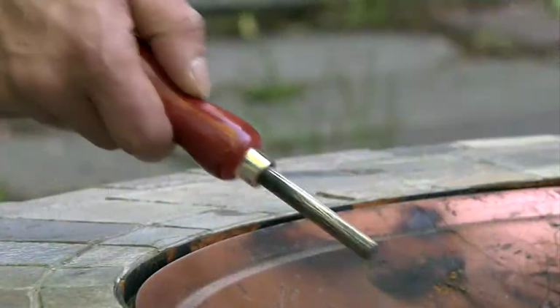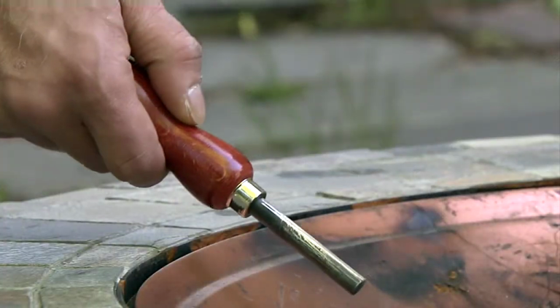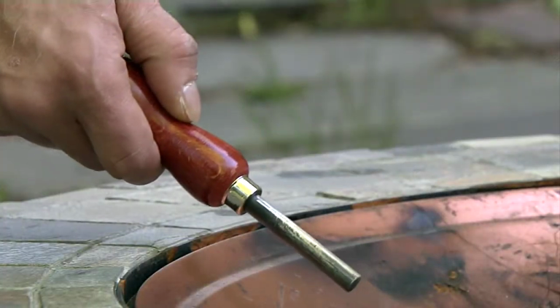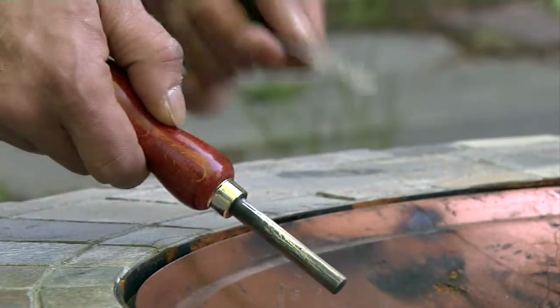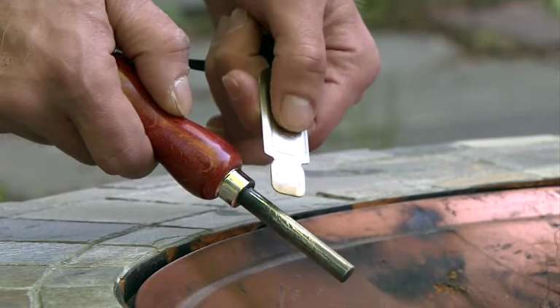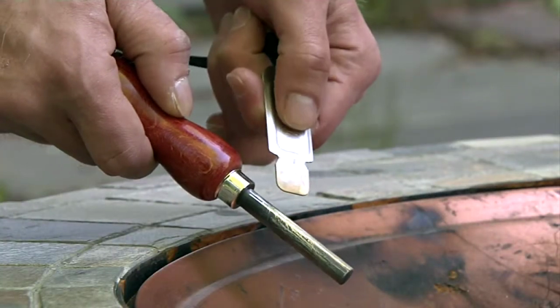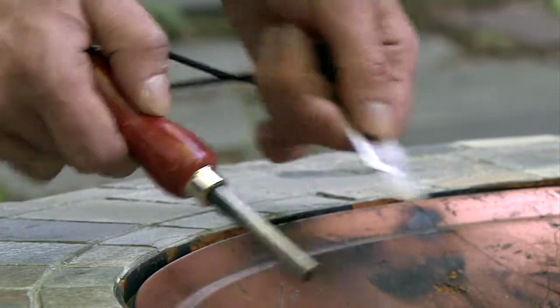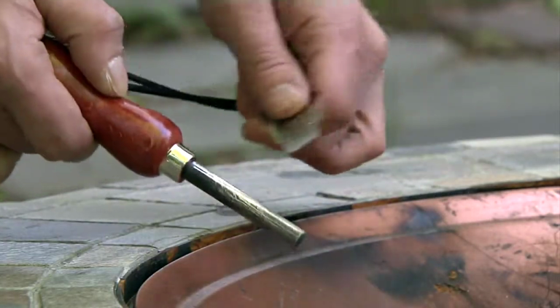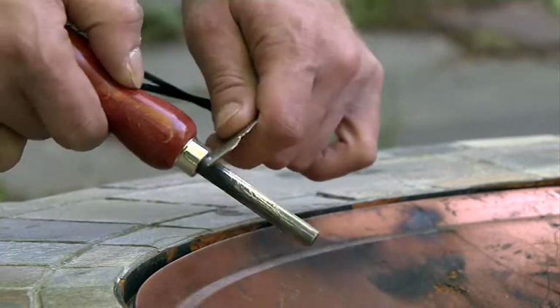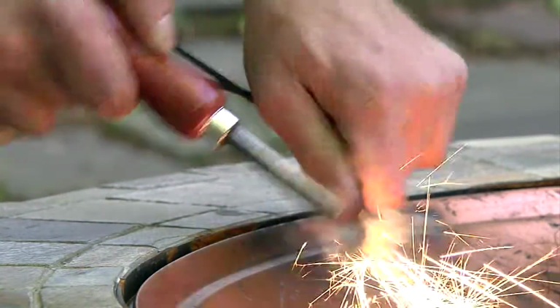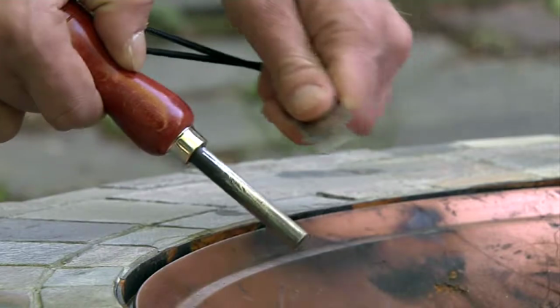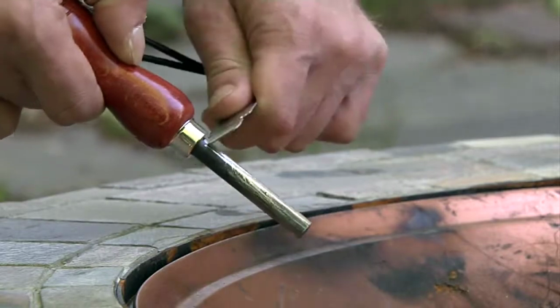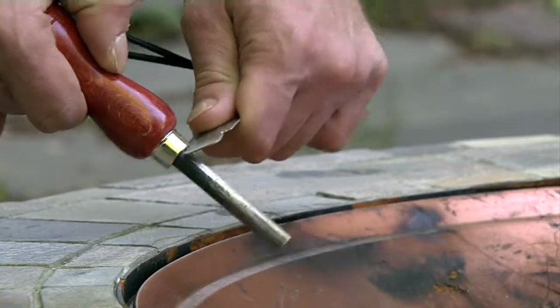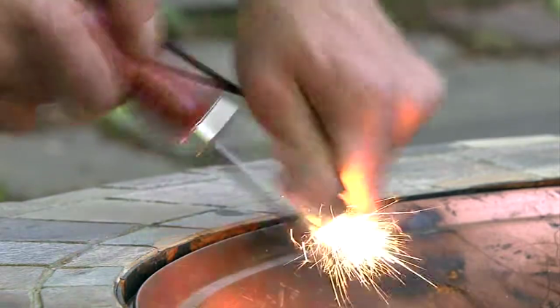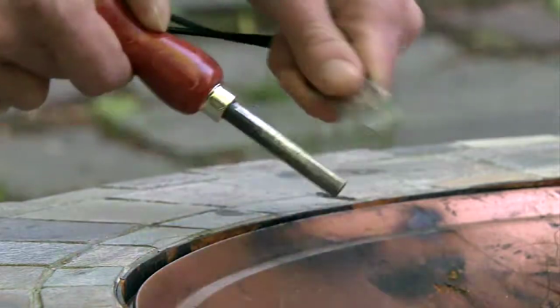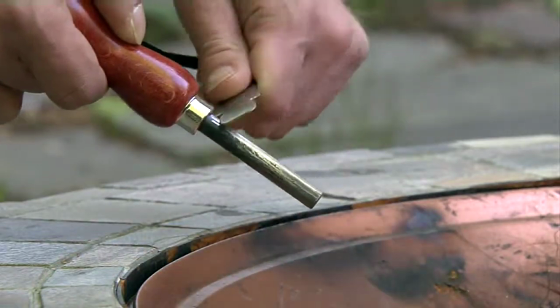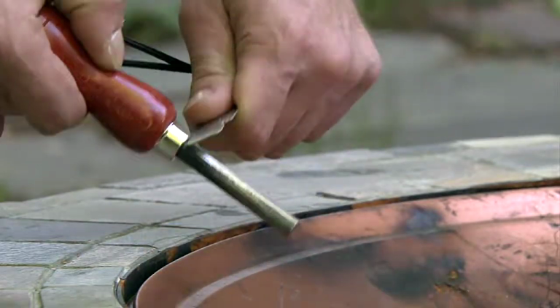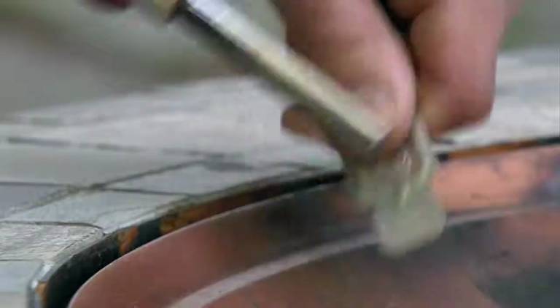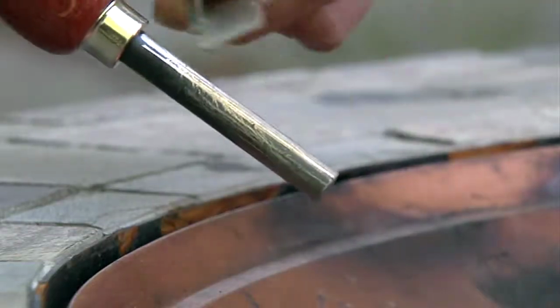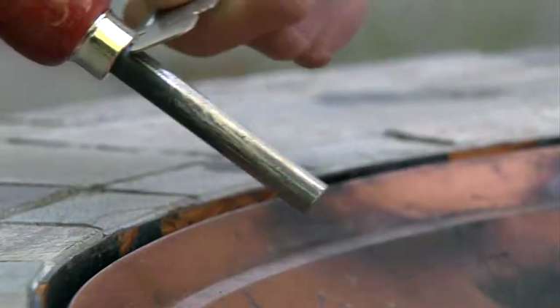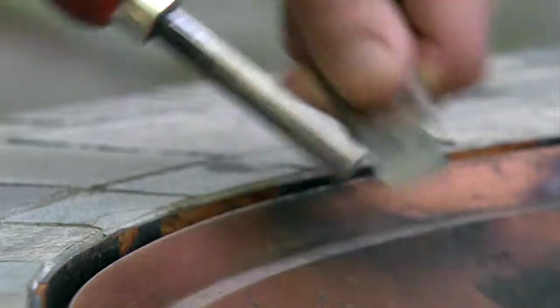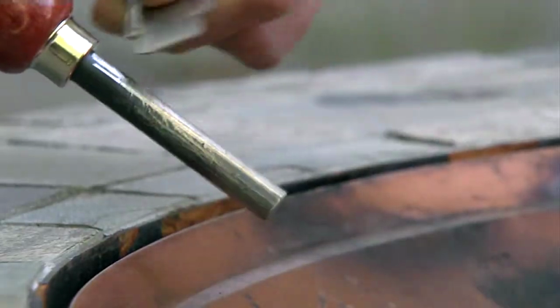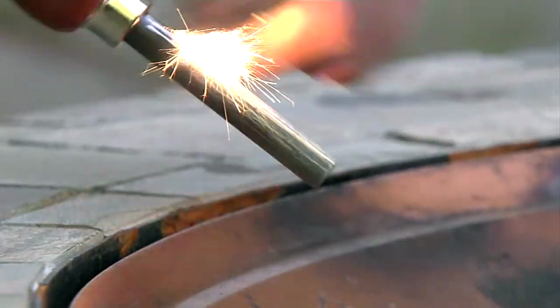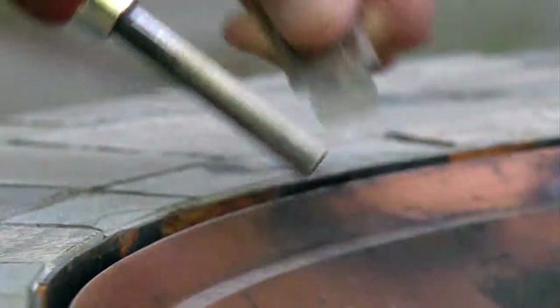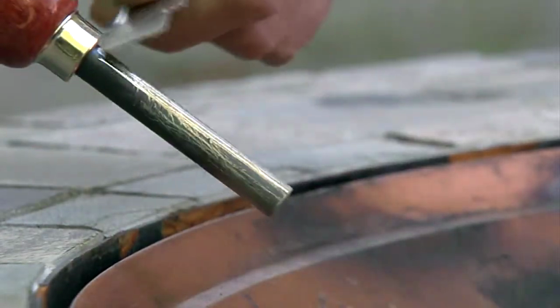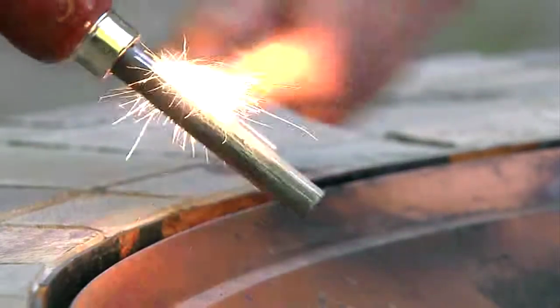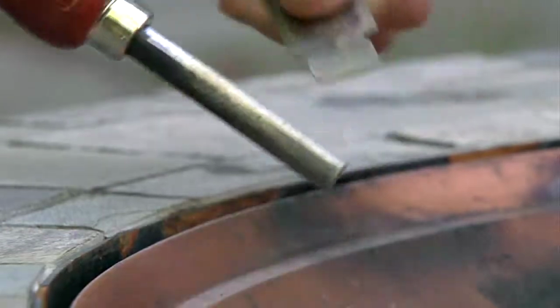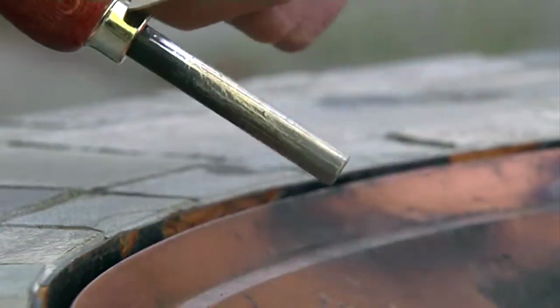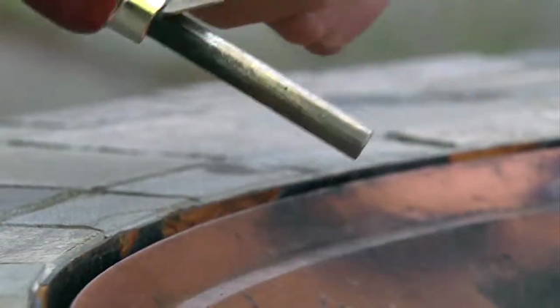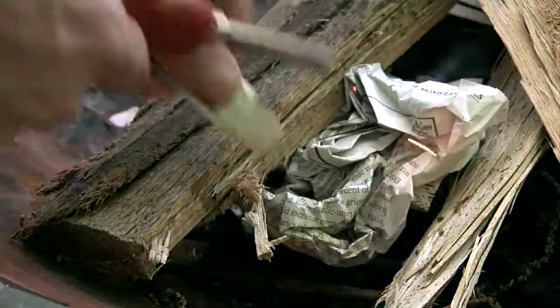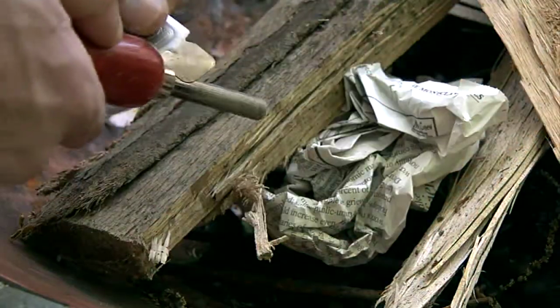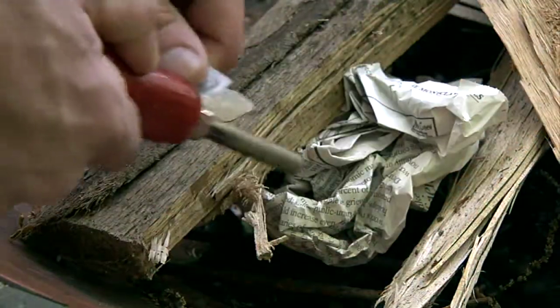Take the striker with one hand, the Swedish Firesteel in another. Force the striker down, applying pressure if need be, and bam! It produces a spark over 5,000 degrees Fahrenheit.